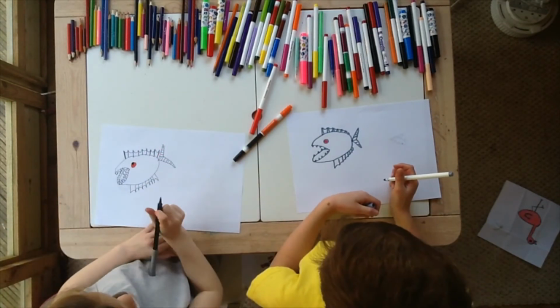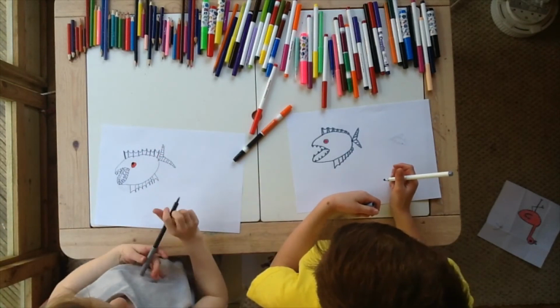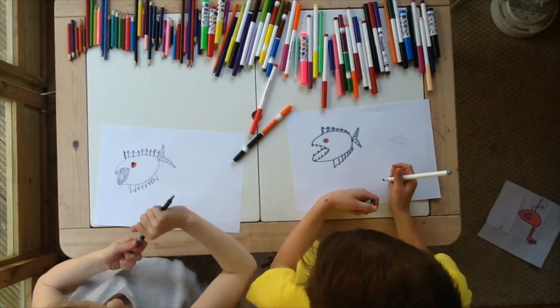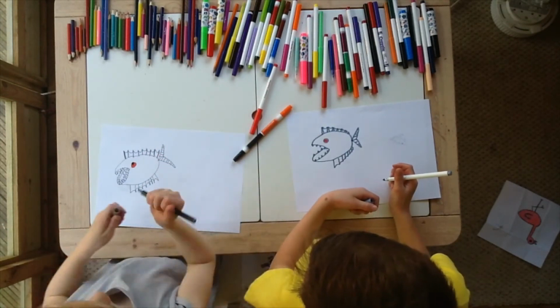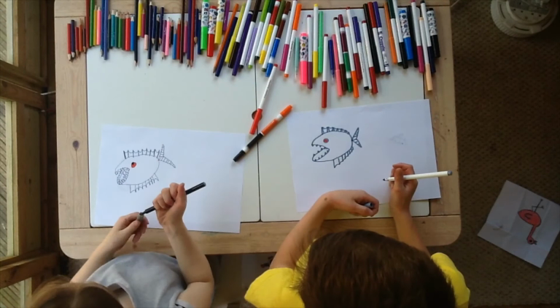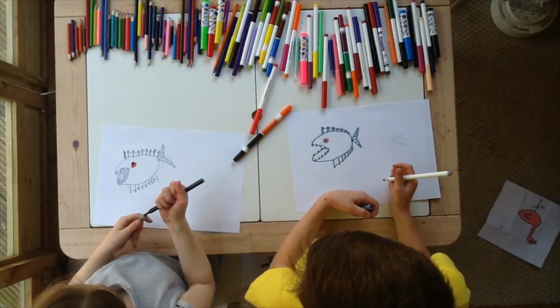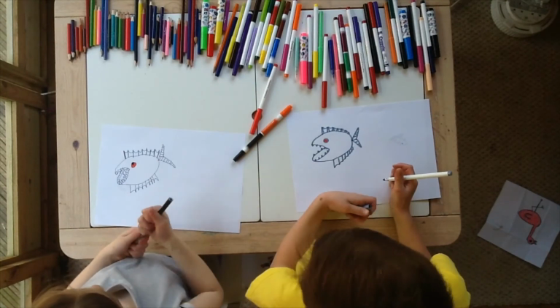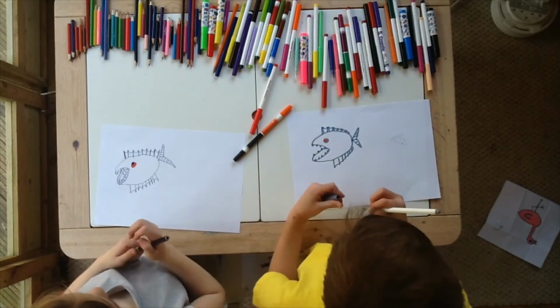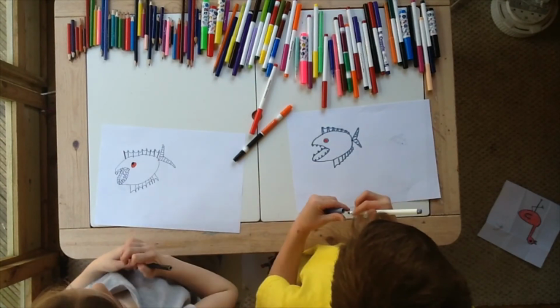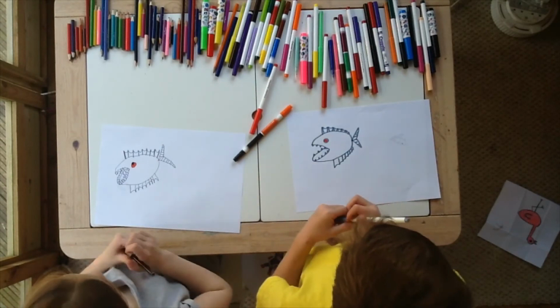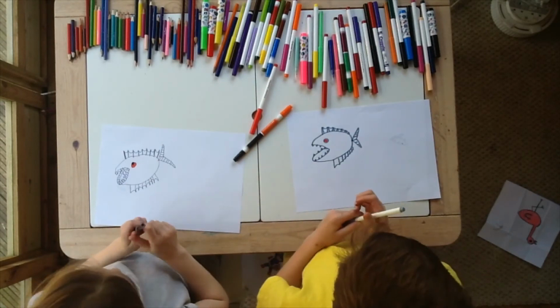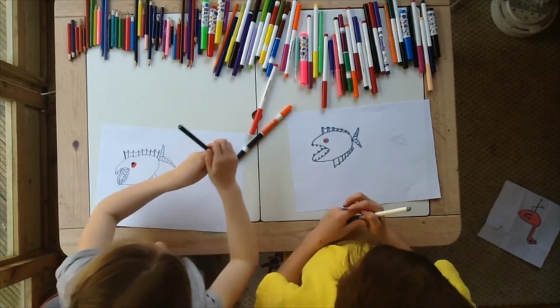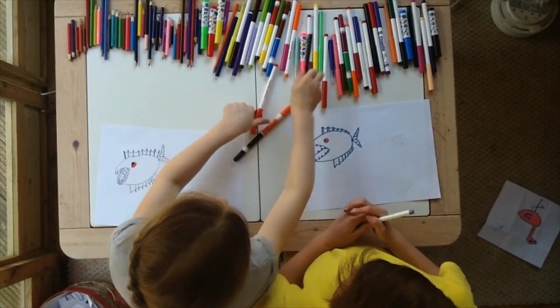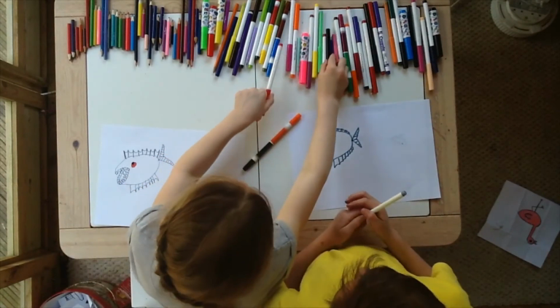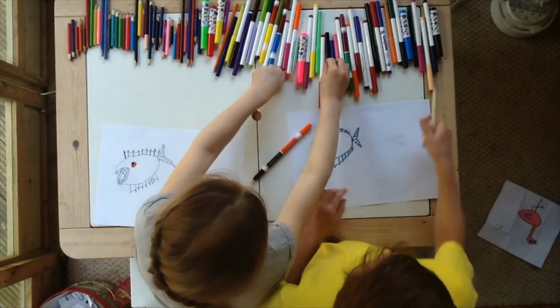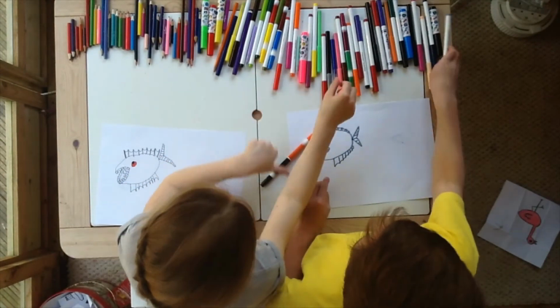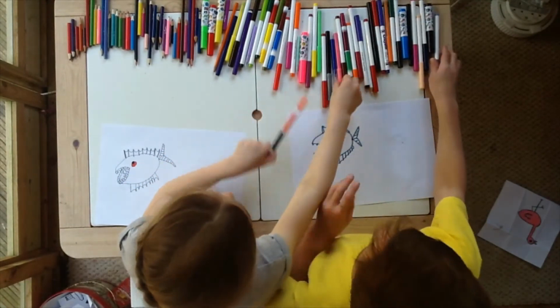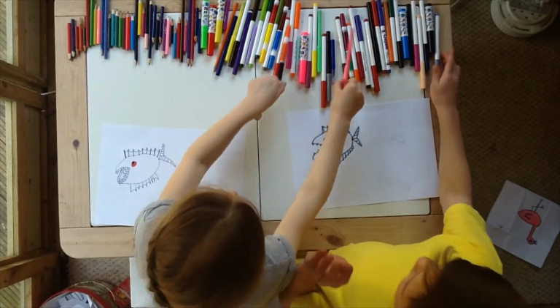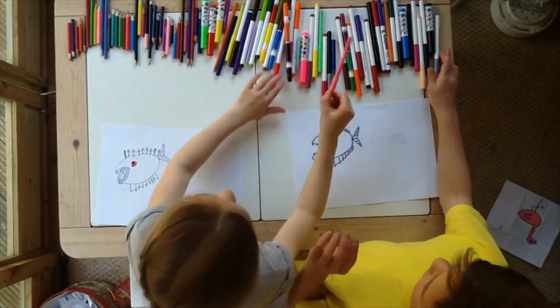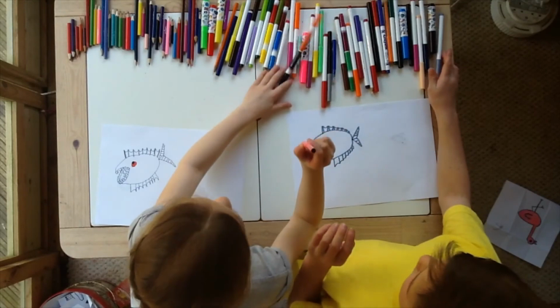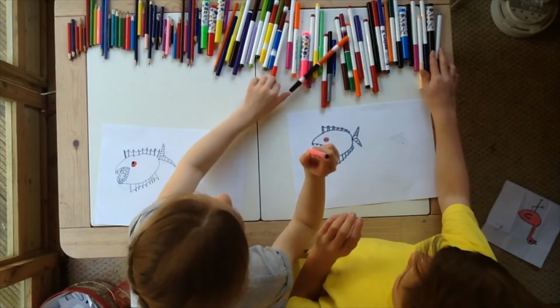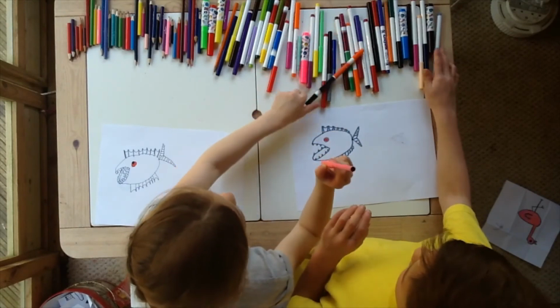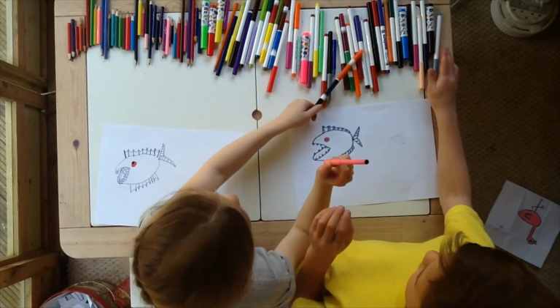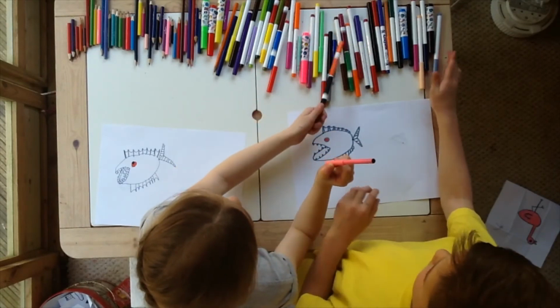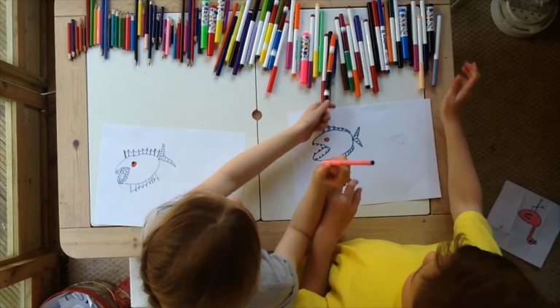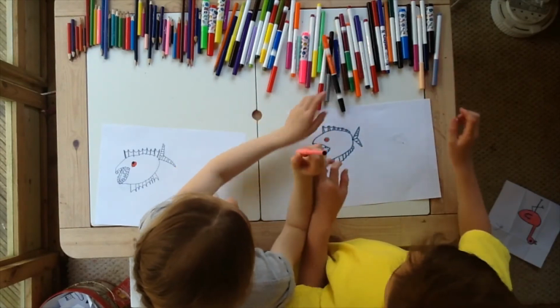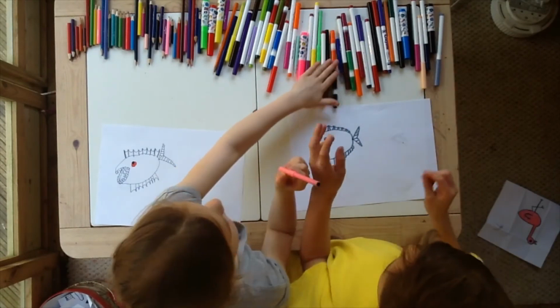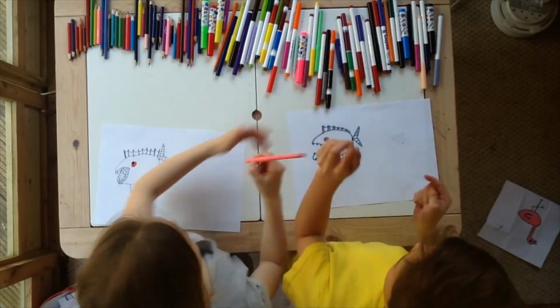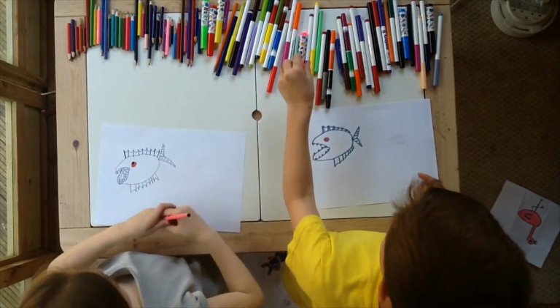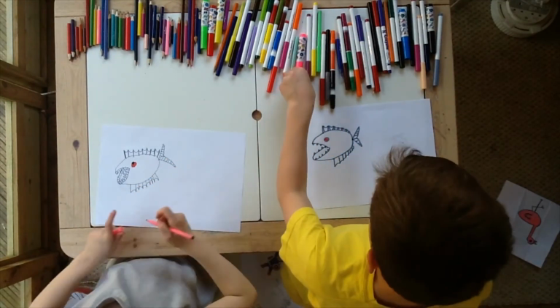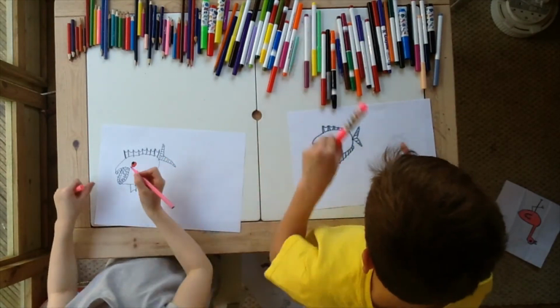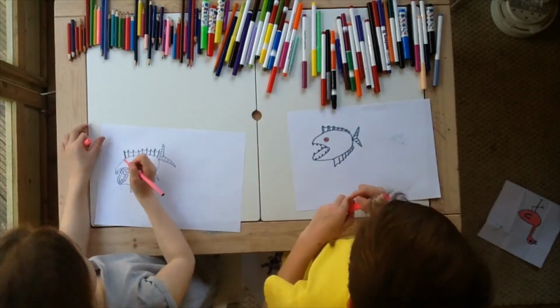Good, we've finished up our drawing. But not just yet — we need to colour it, don't forget. Shall we colour? Okay then, yeah. We're going to colour right there.